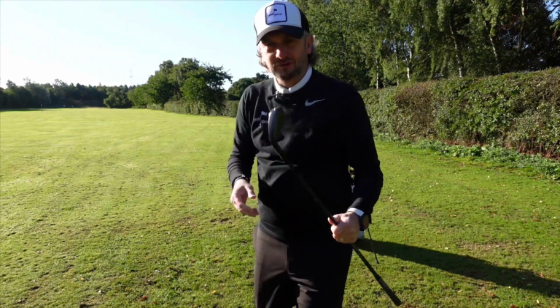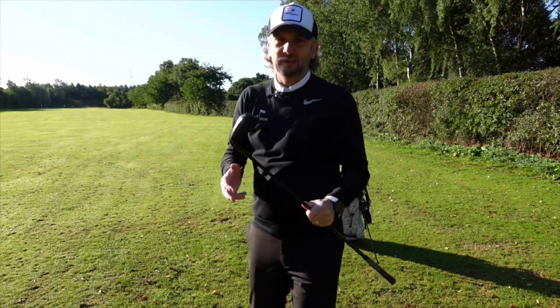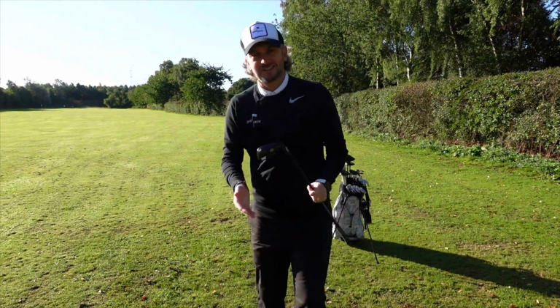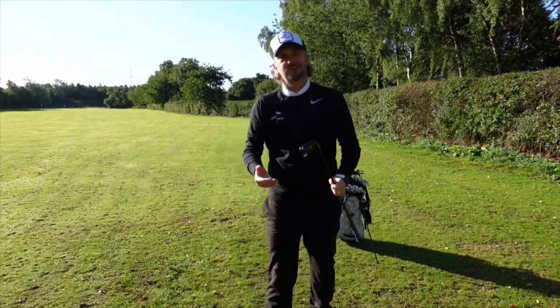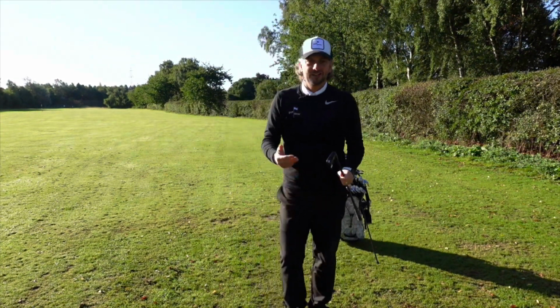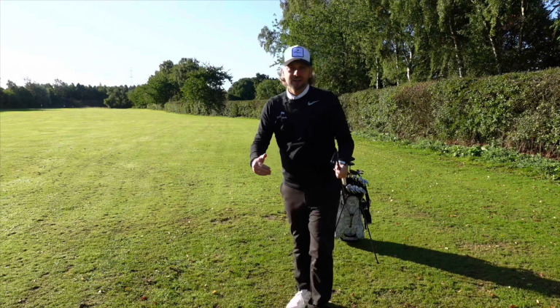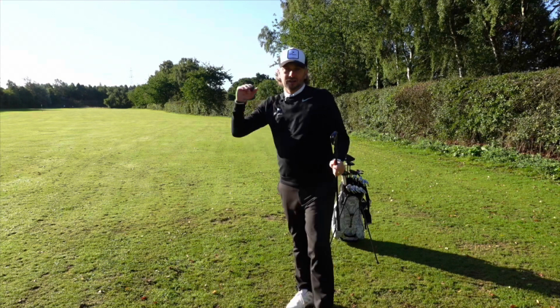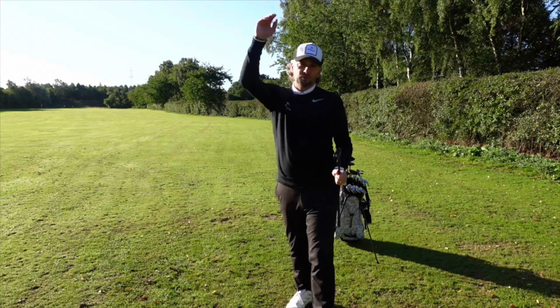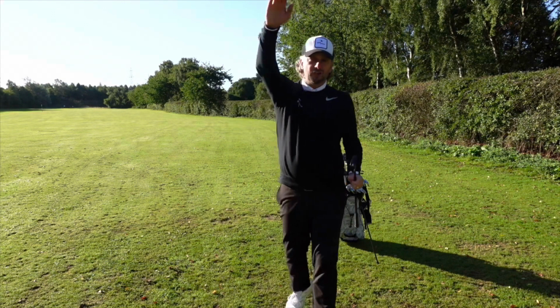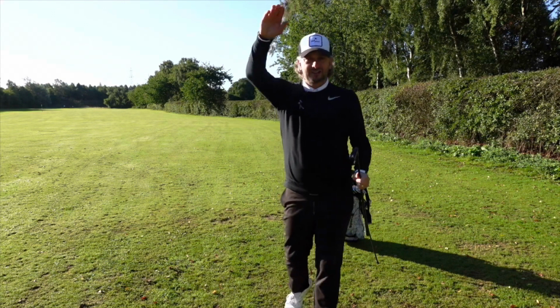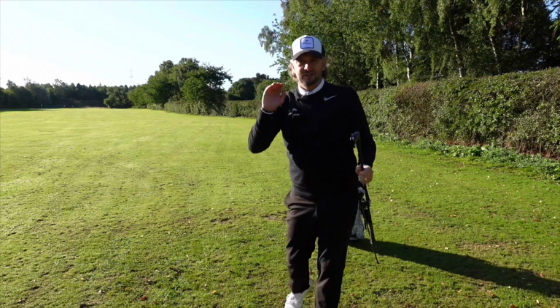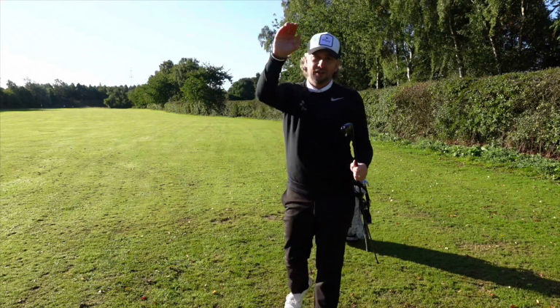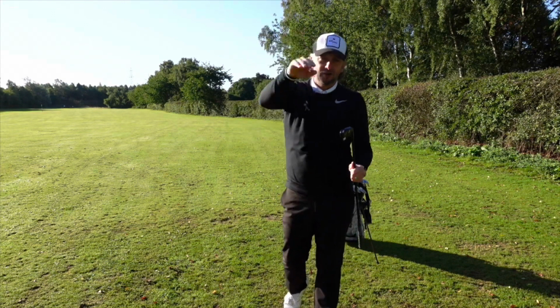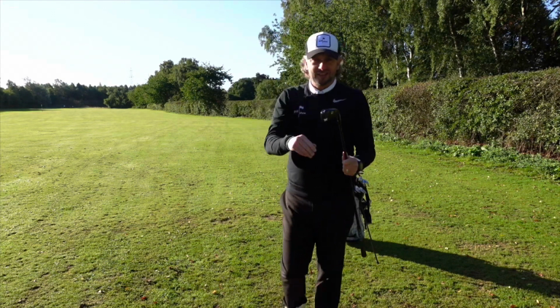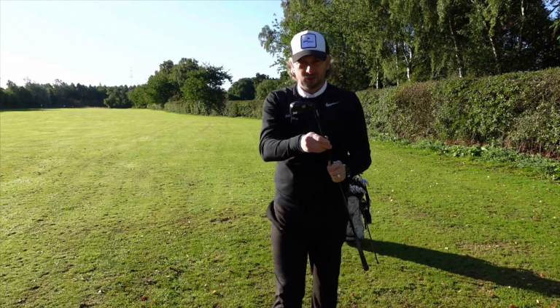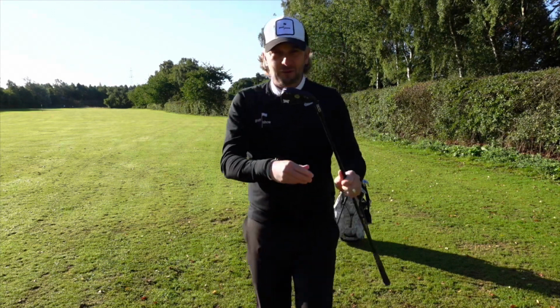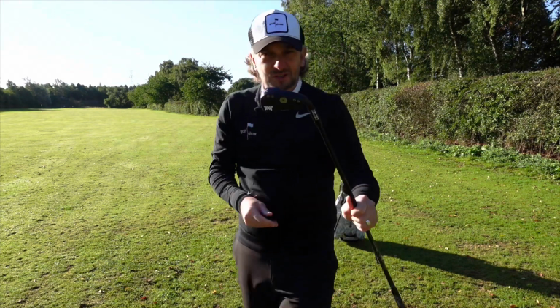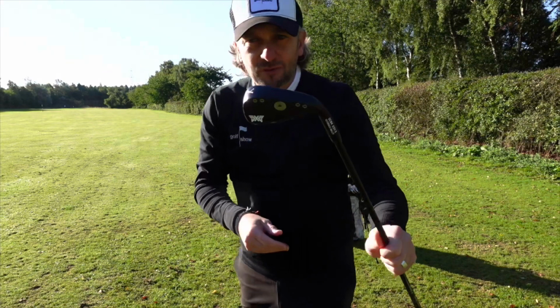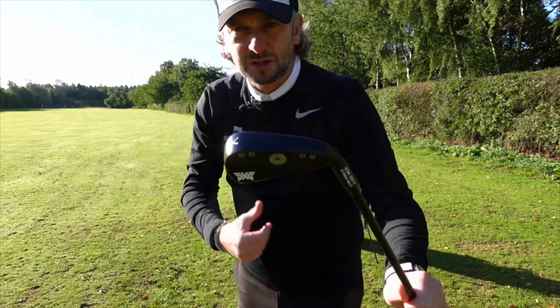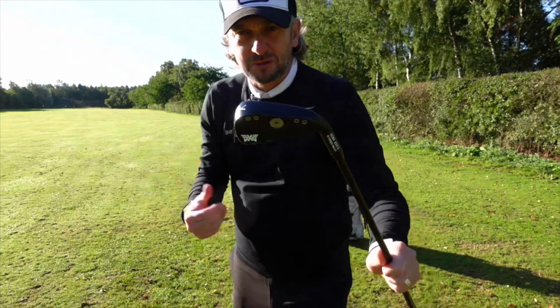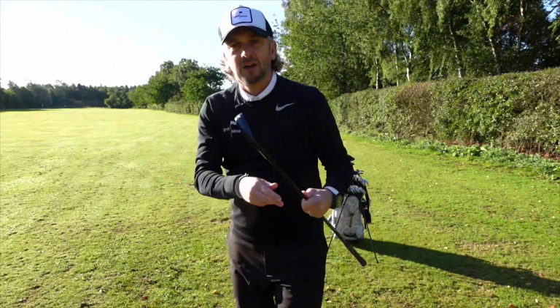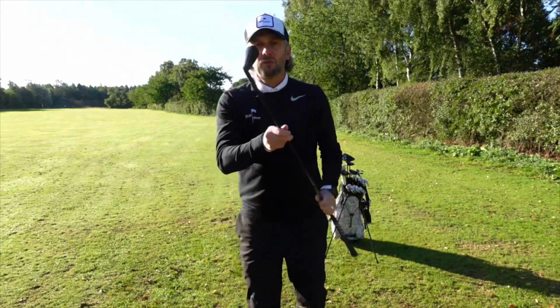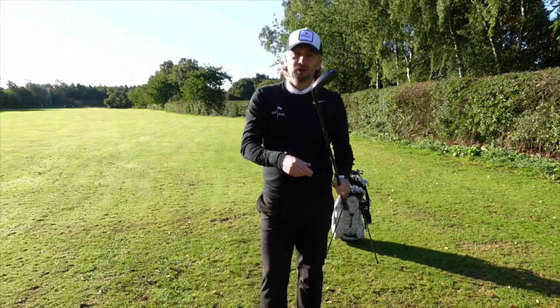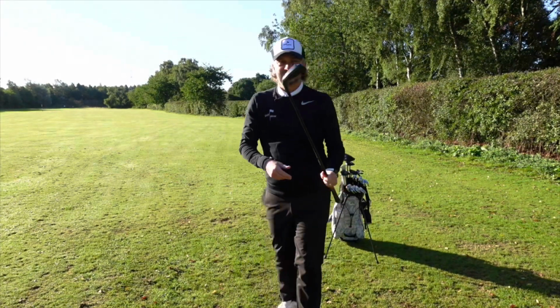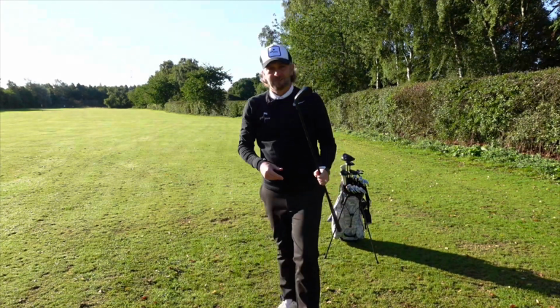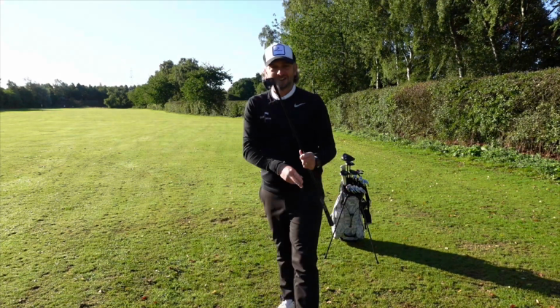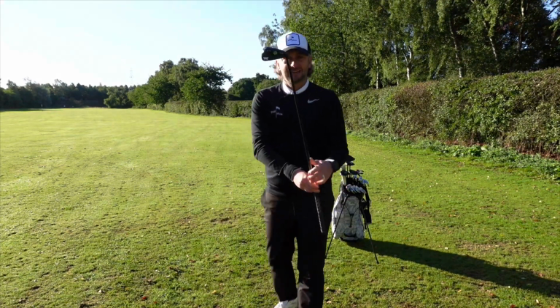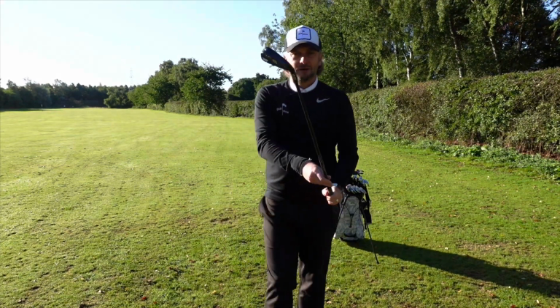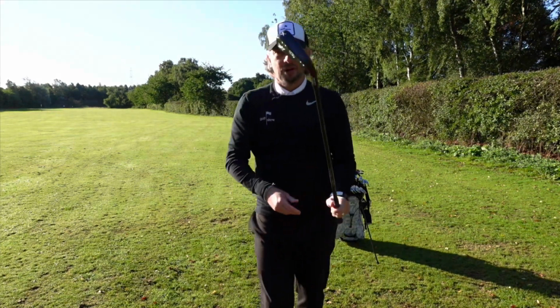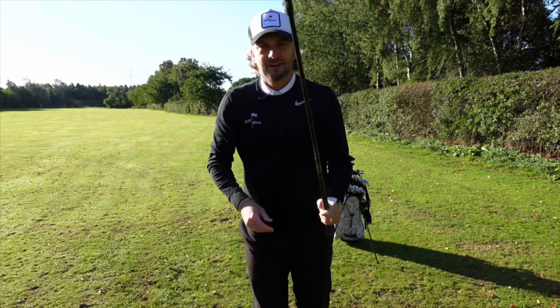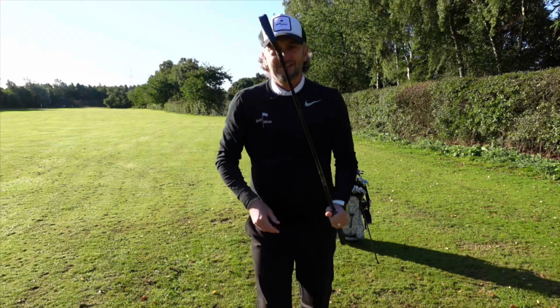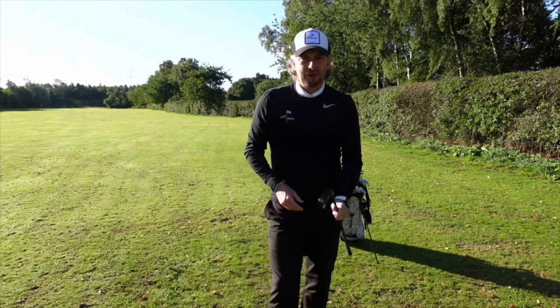I've had some success with this driving iron, but it can also be a bit of a slice machine, so I'm going to keep it. This could be really handy when we go to St Andrews. The 7-wood should go the highest, then the hybrid, then this — they should all go about 210. Watch next week's episode, we're going to test the three of them head-to-head. But at the moment, this is out of the bag, and next time we play some links courses, this may well go in instead of the 7-wood.